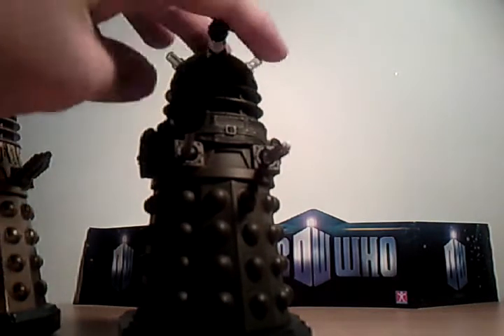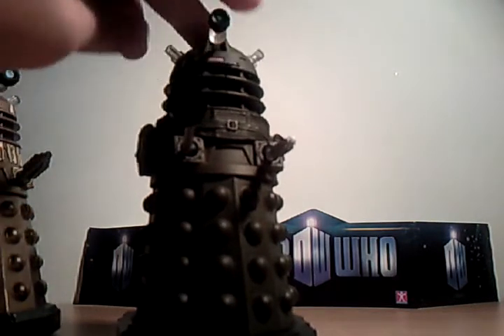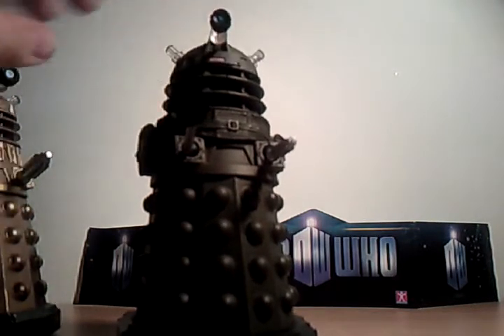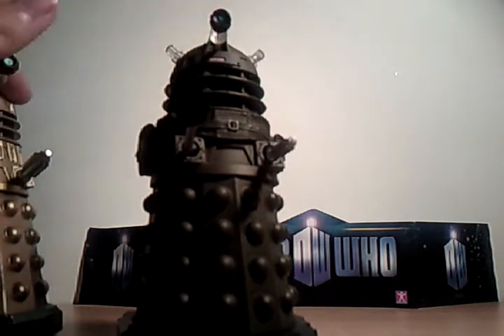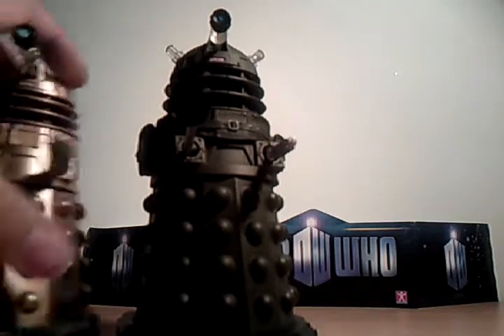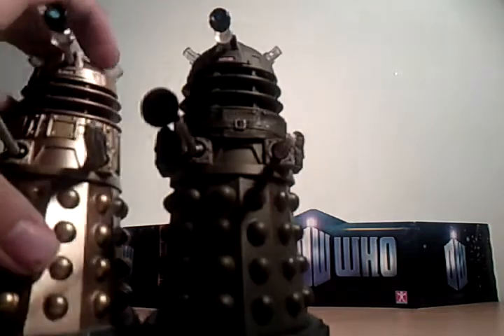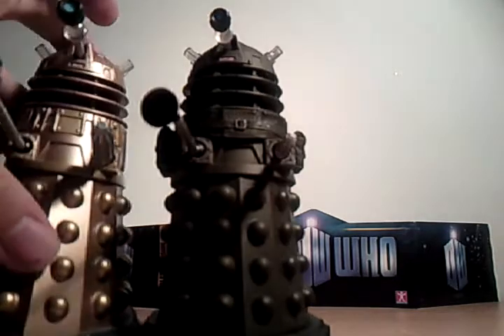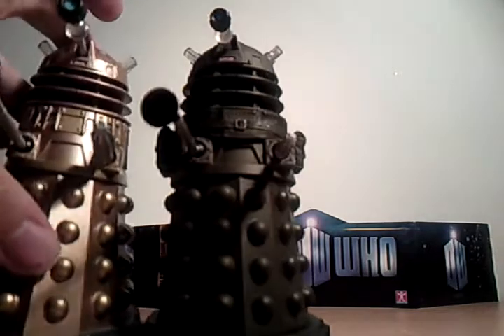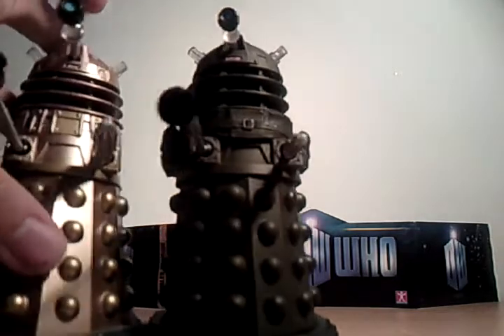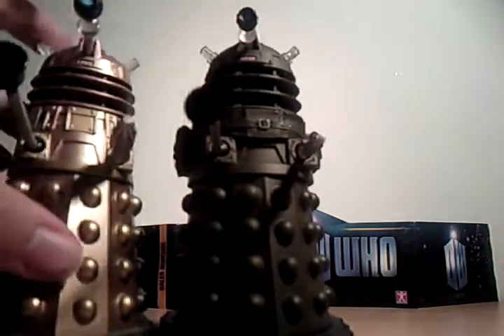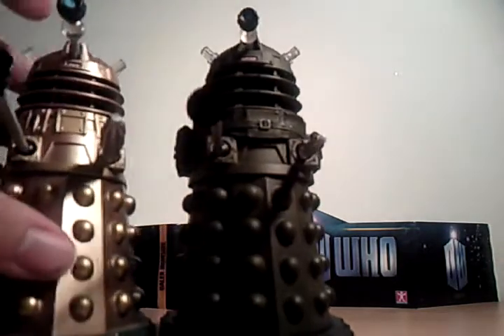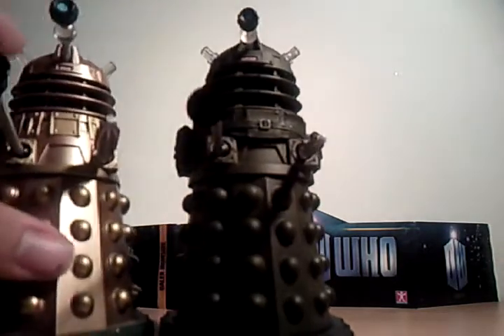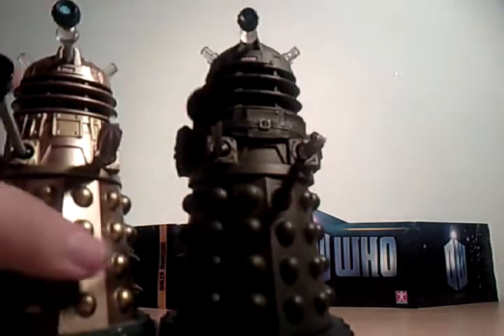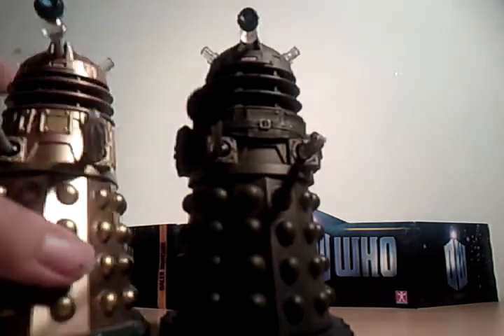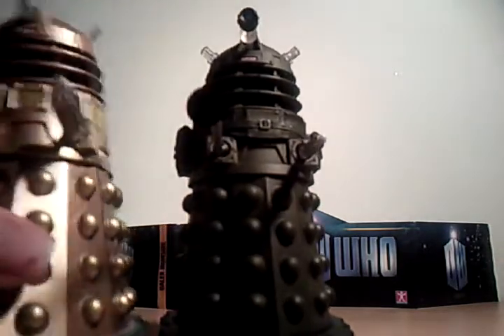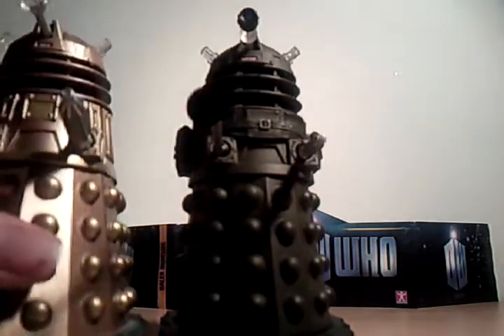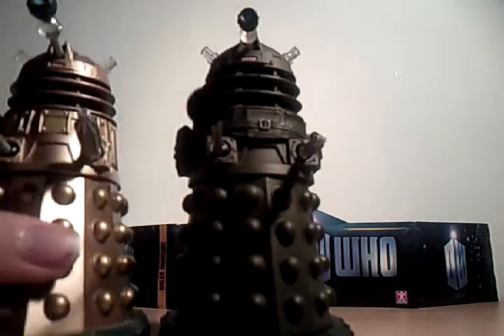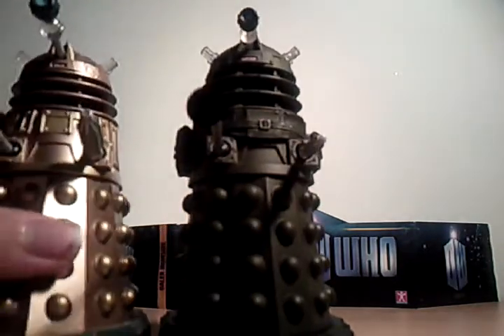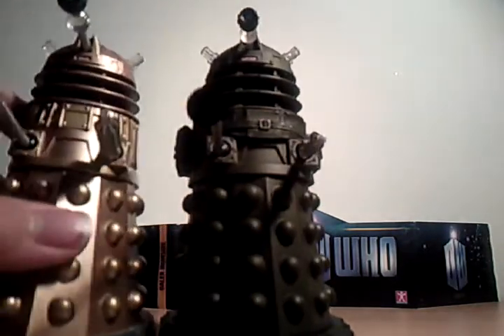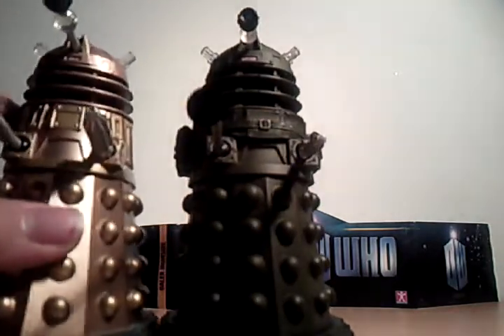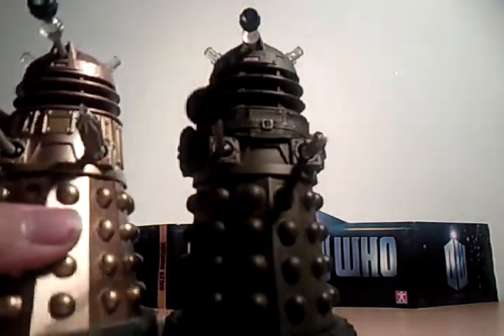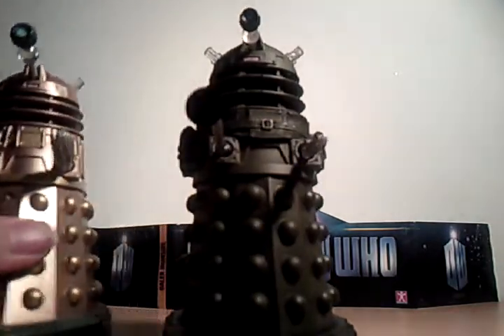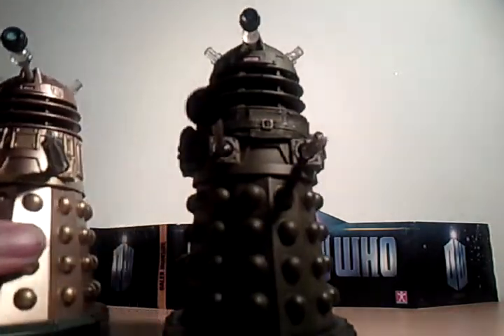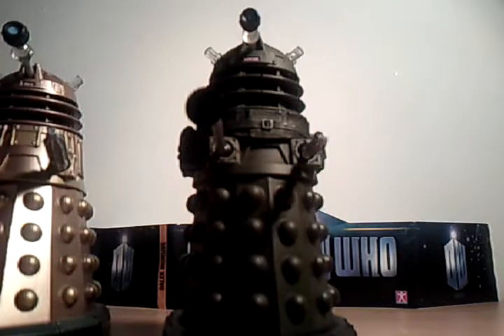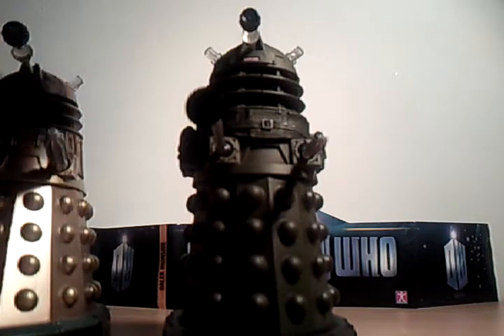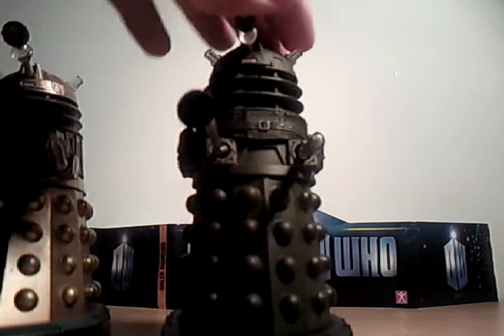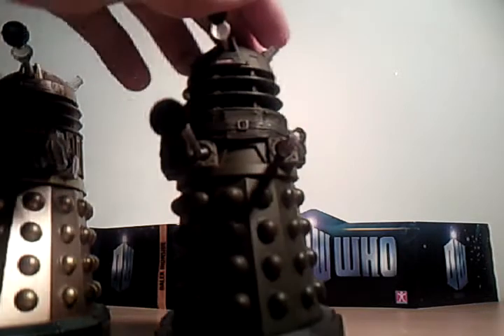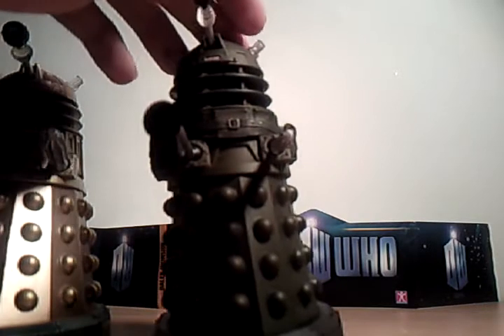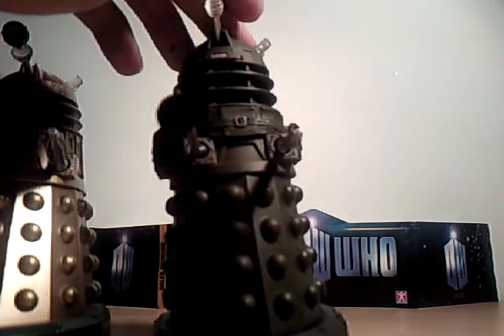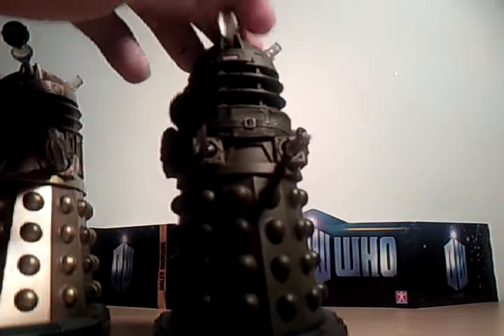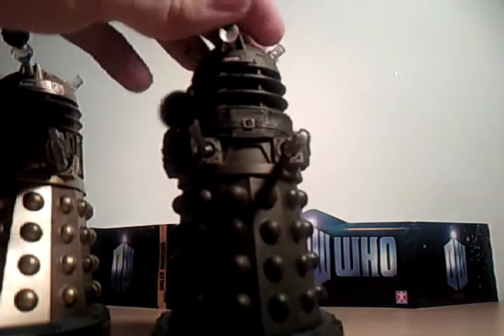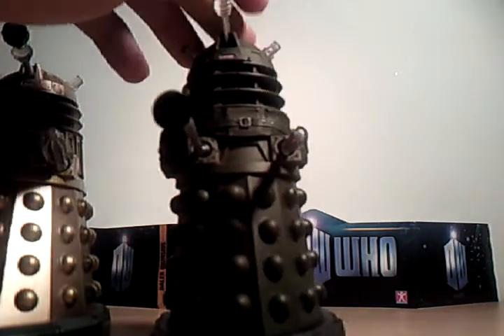He looks kind of the same as the standard Dalek, but might be a little bit smaller.